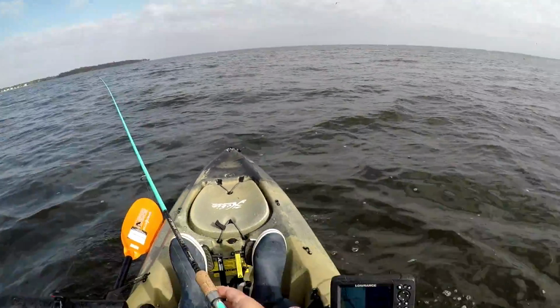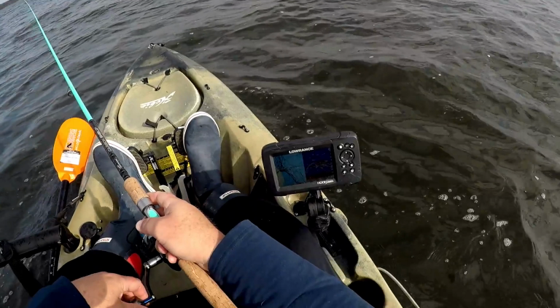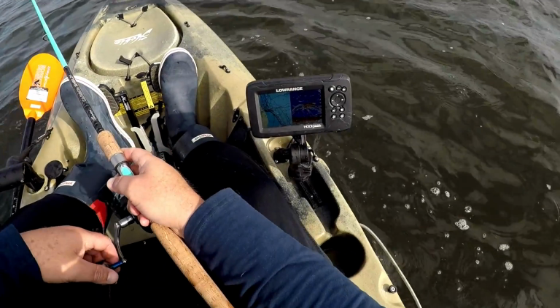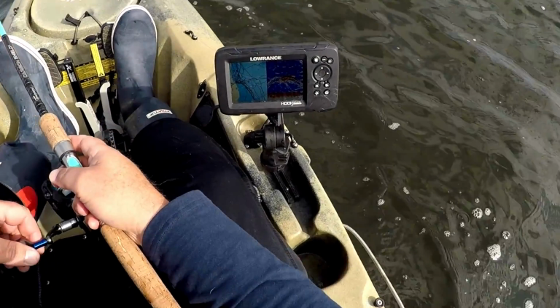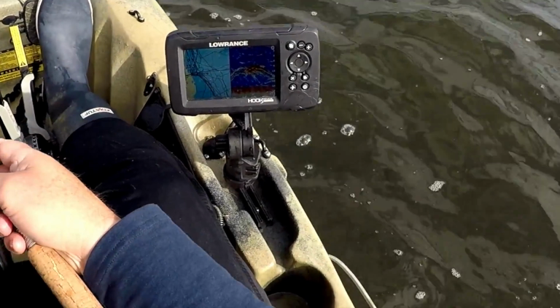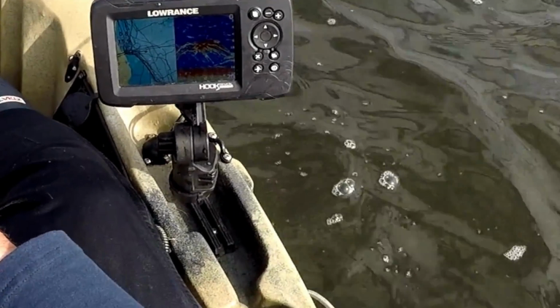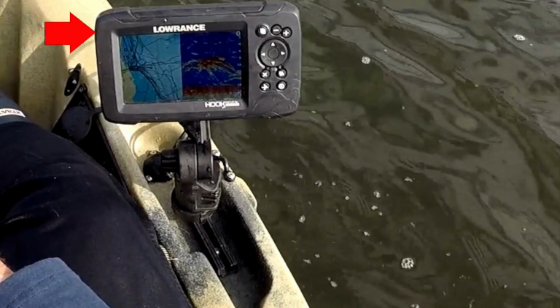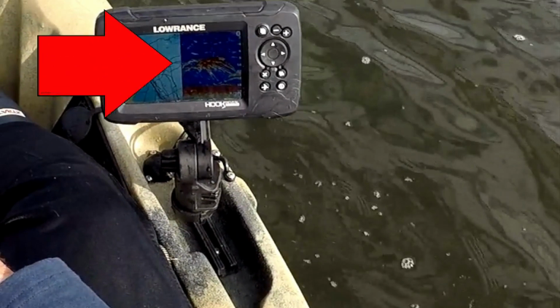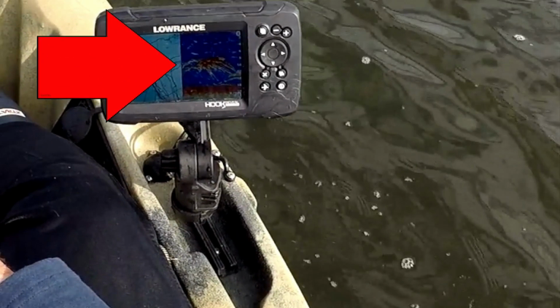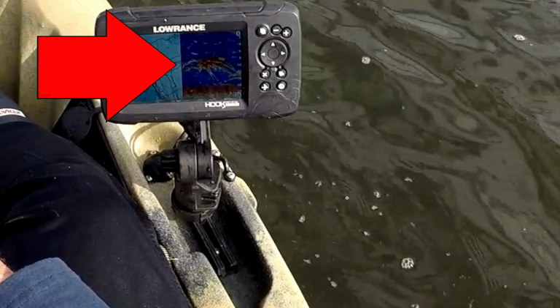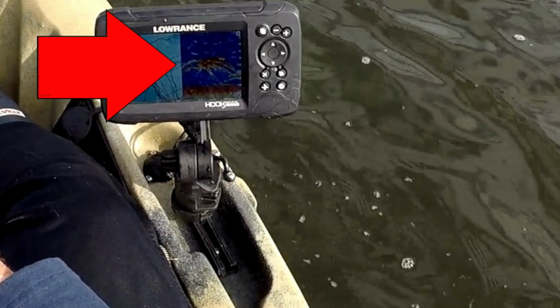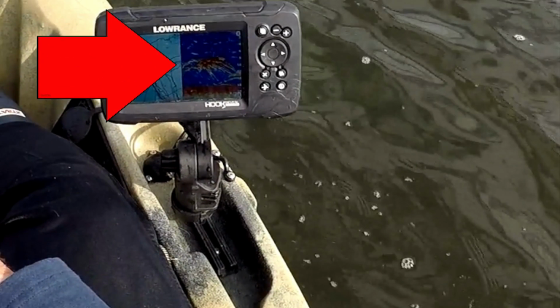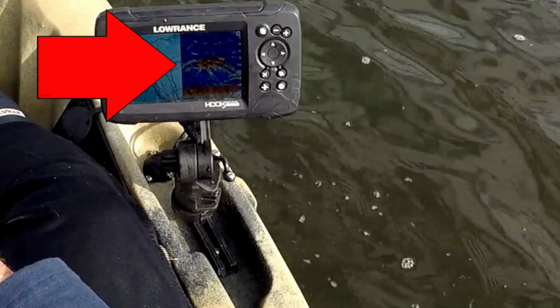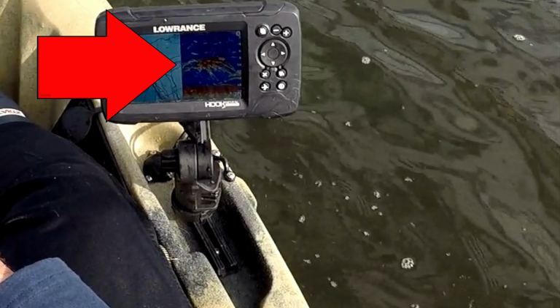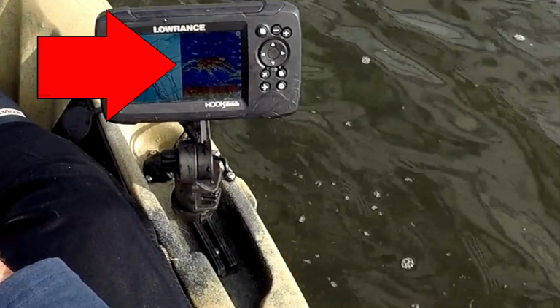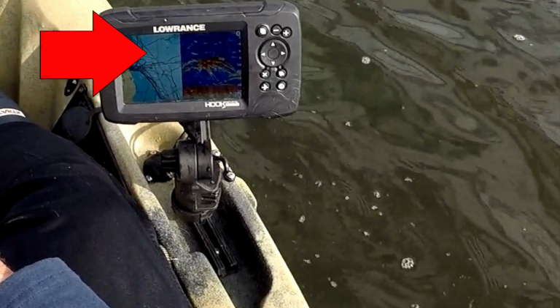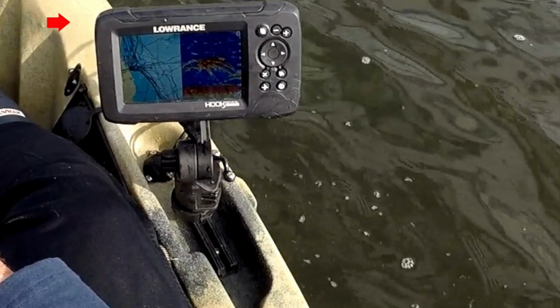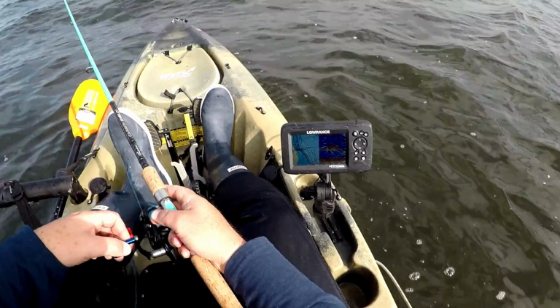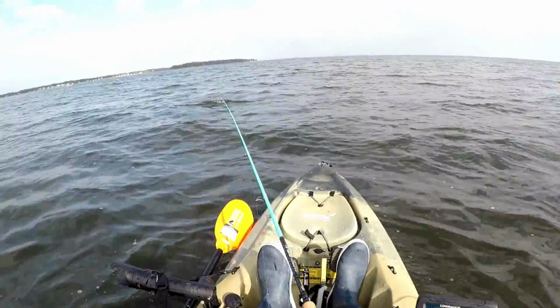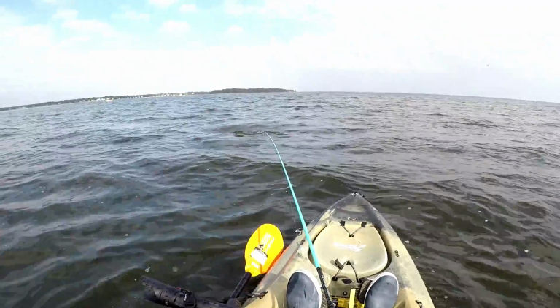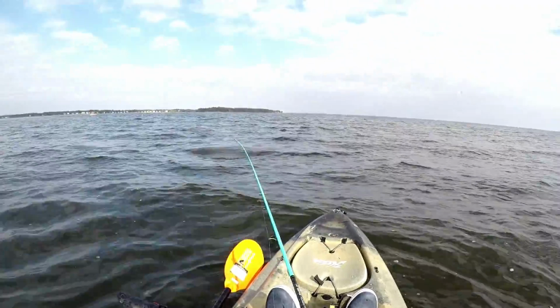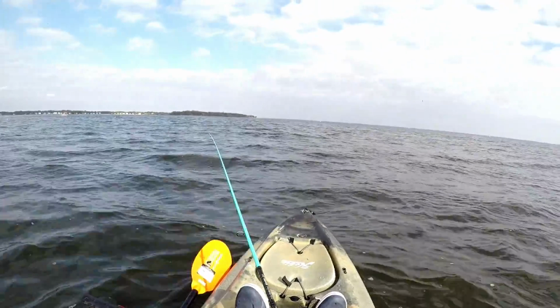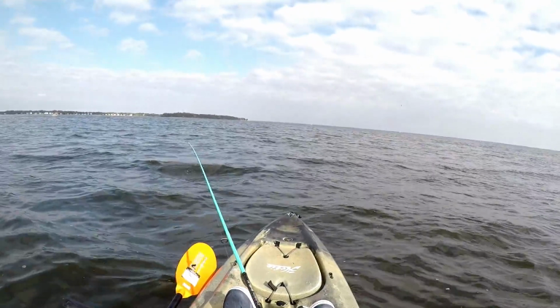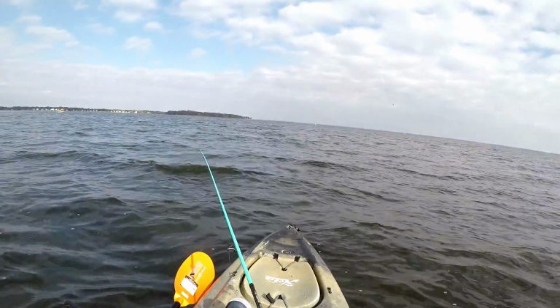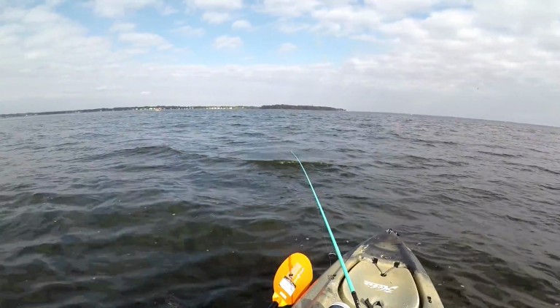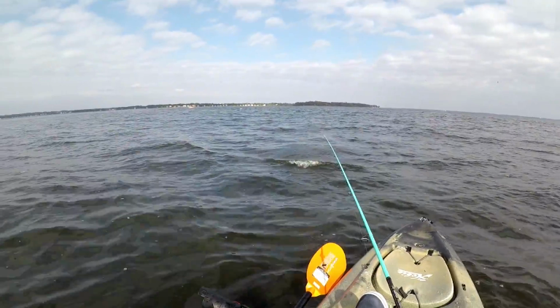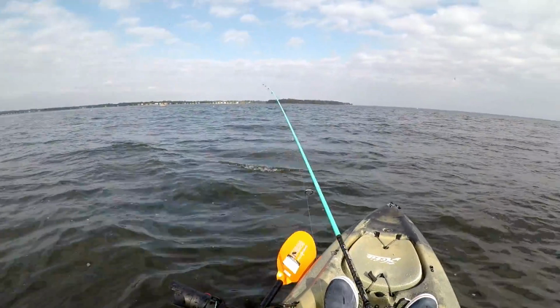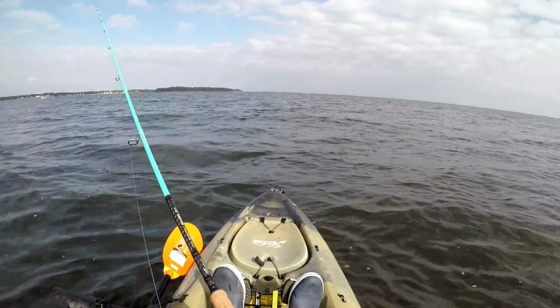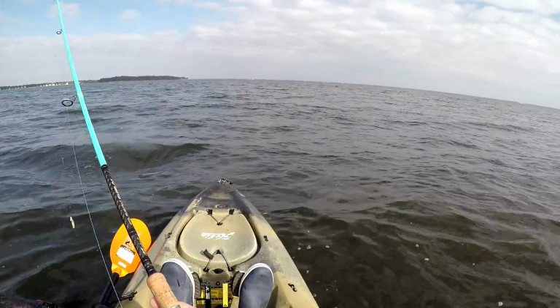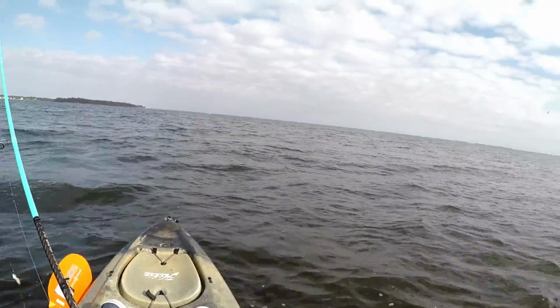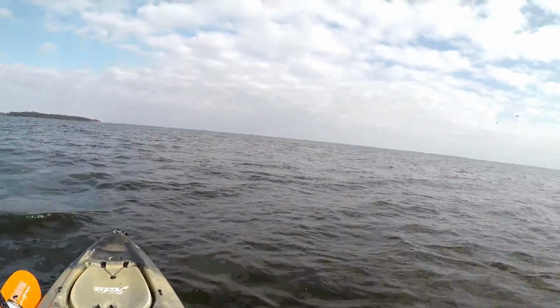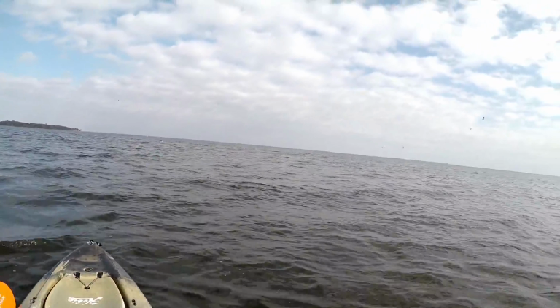Good marks on the depth finder — got some fish down there. Another two casts and I link up to my first fish of the day.